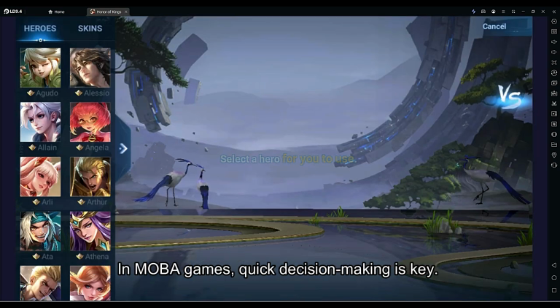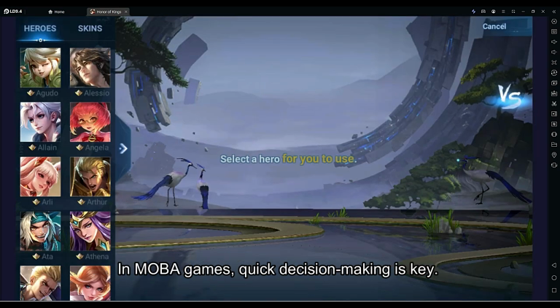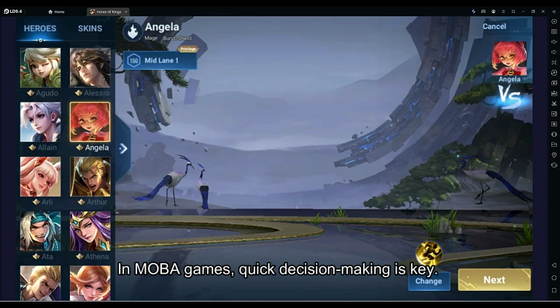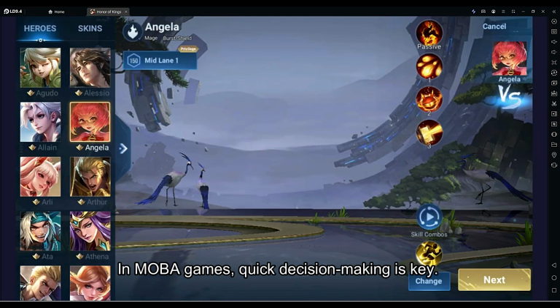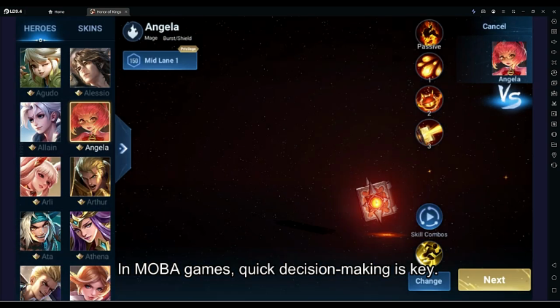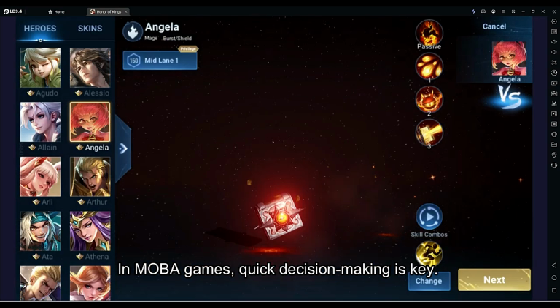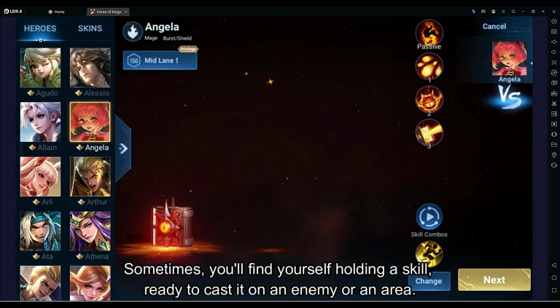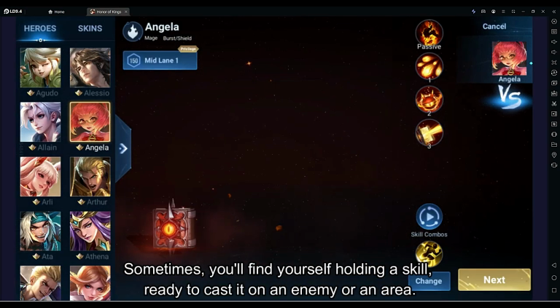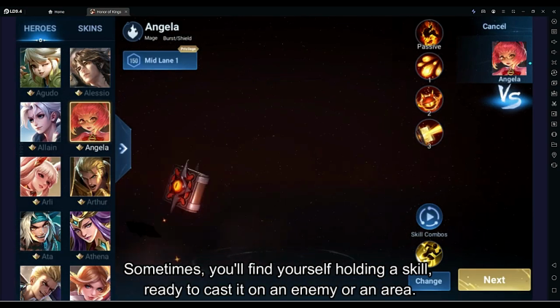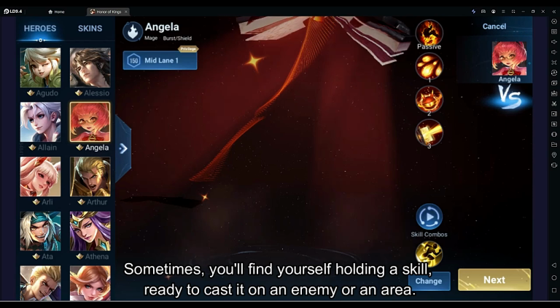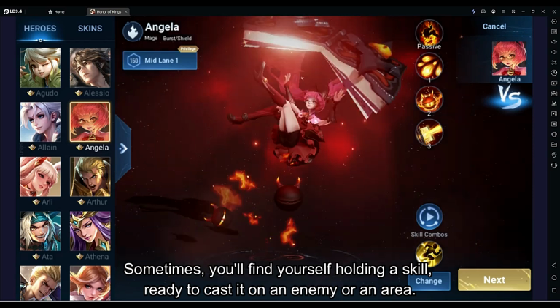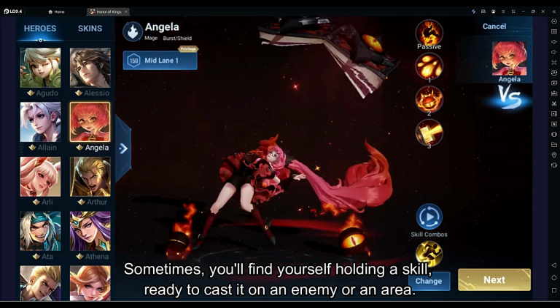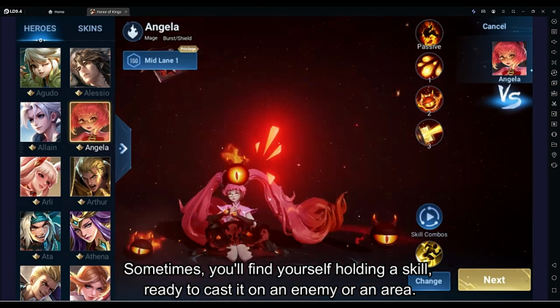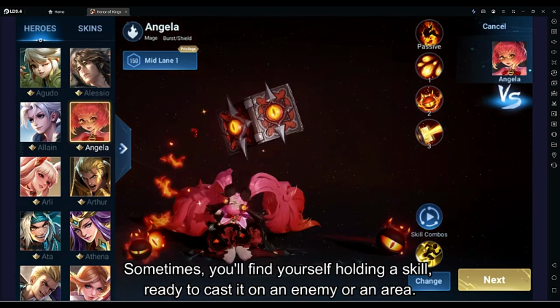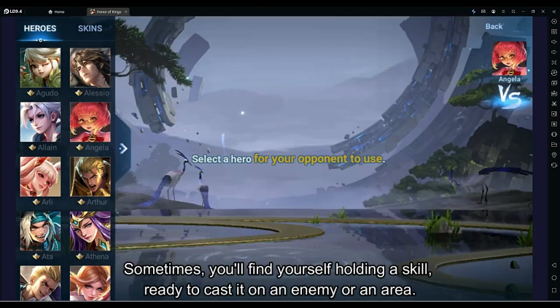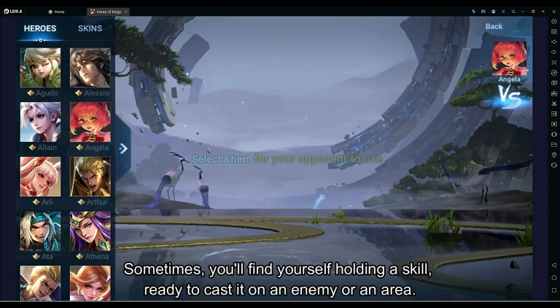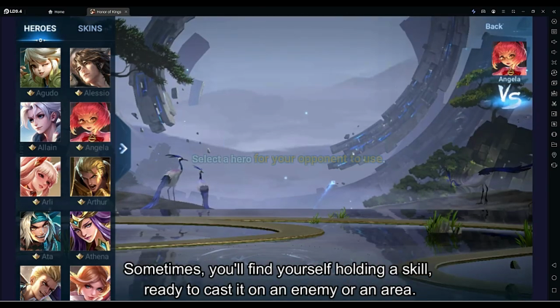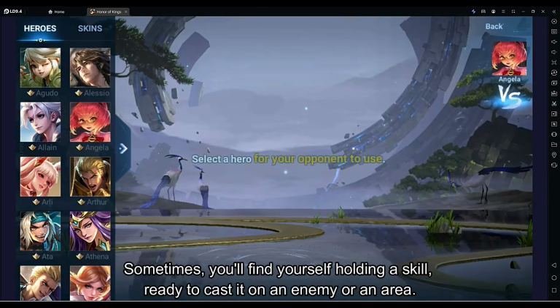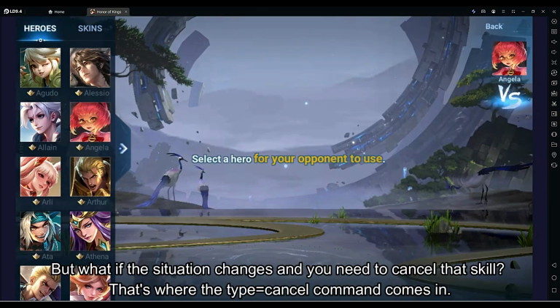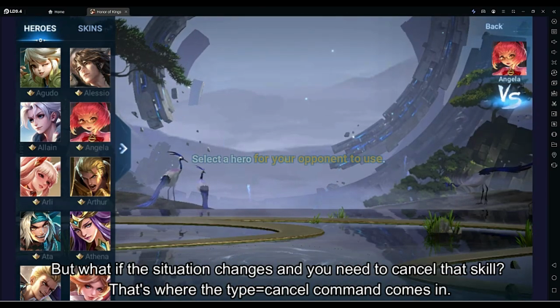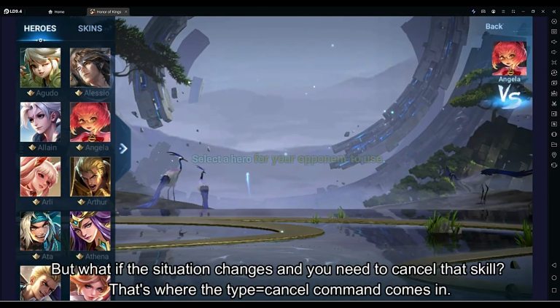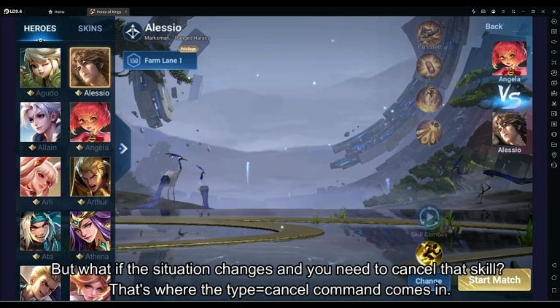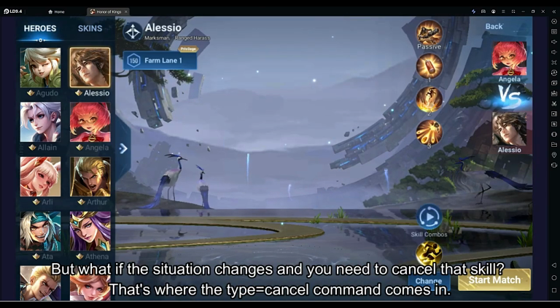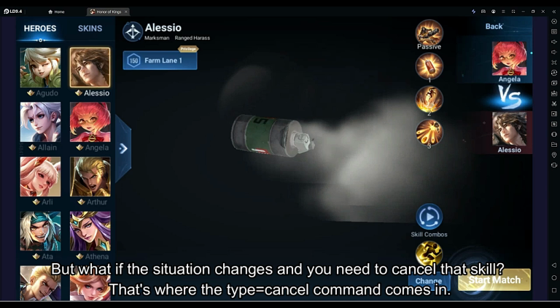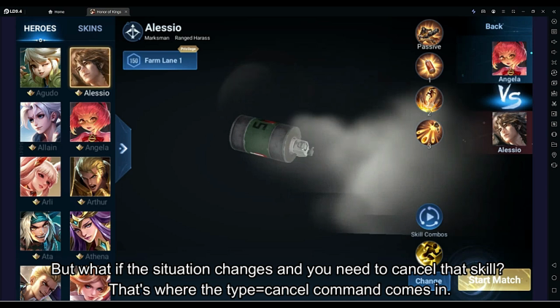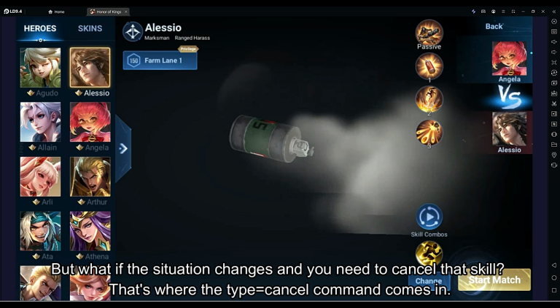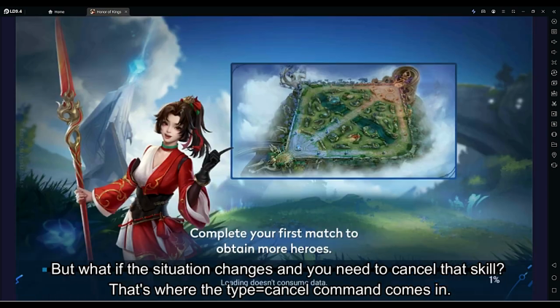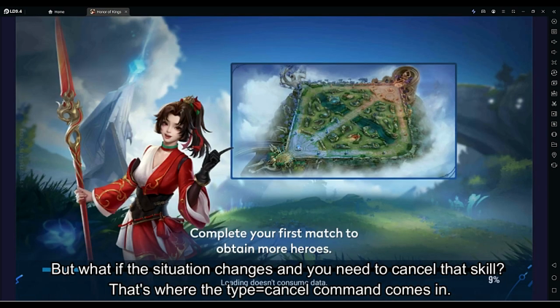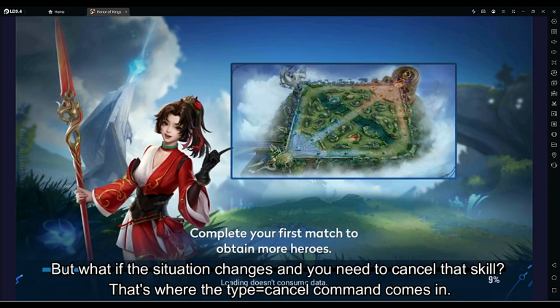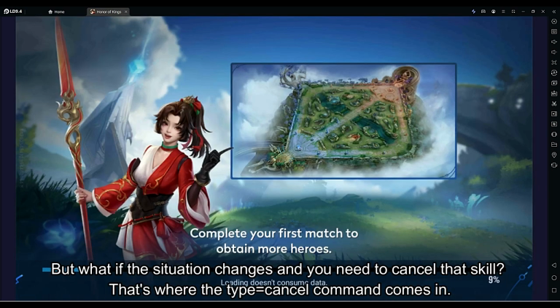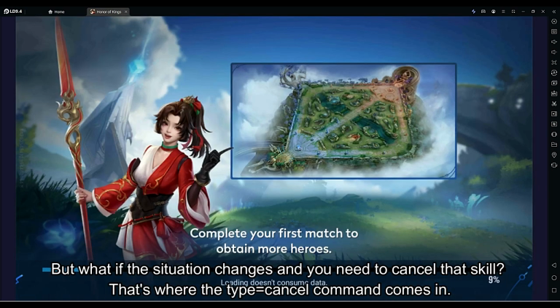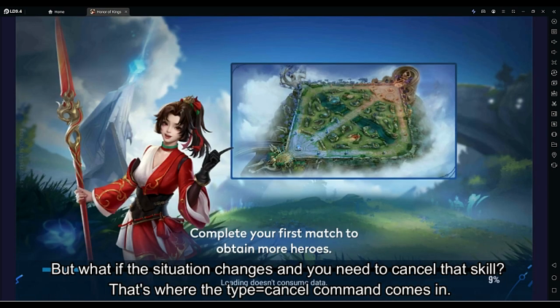In MOBA games, quick decision making is key. Sometimes you'll find yourself holding a skill, ready to cast it on an enemy or an area. But what if the situation changes and you need to cancel that skill? That's where the Type Size Cancel Command comes in.